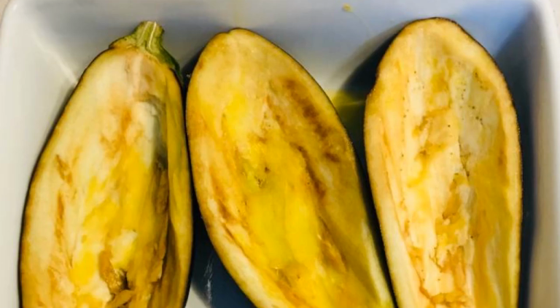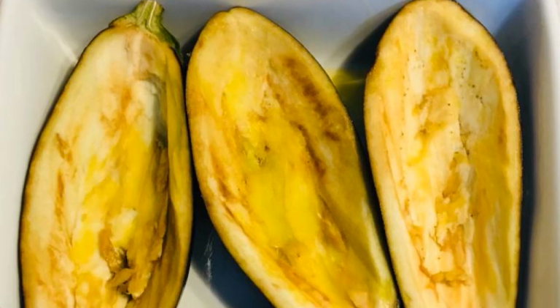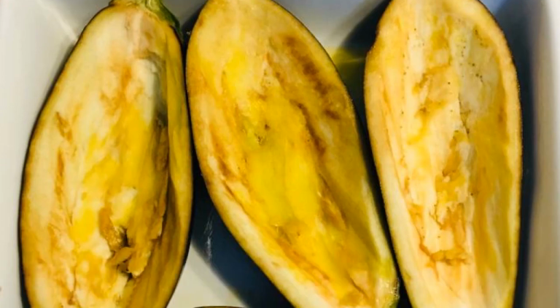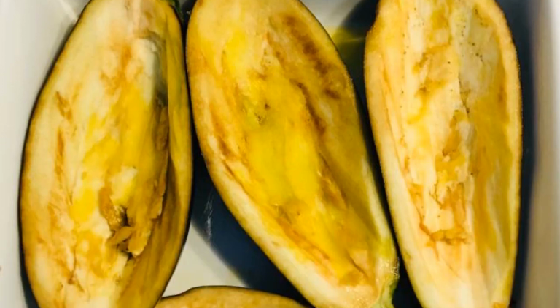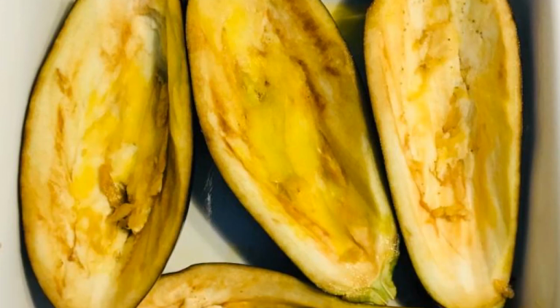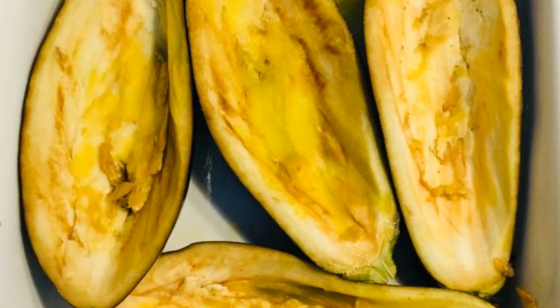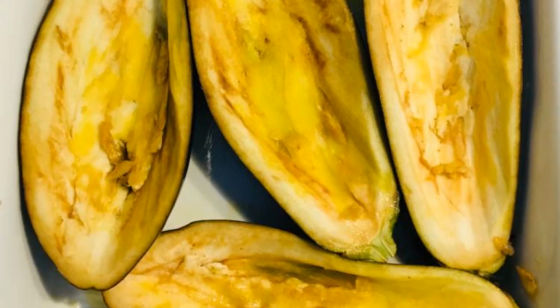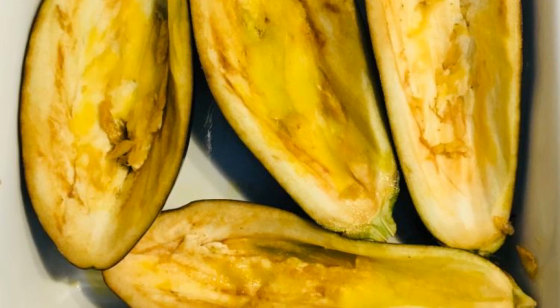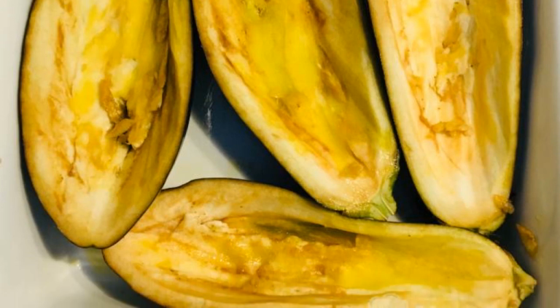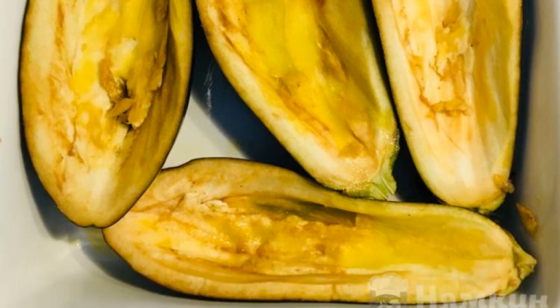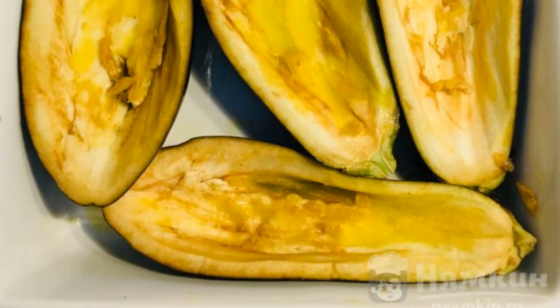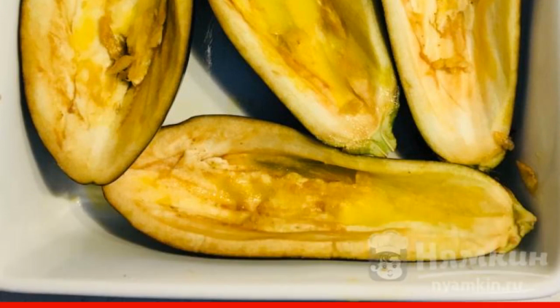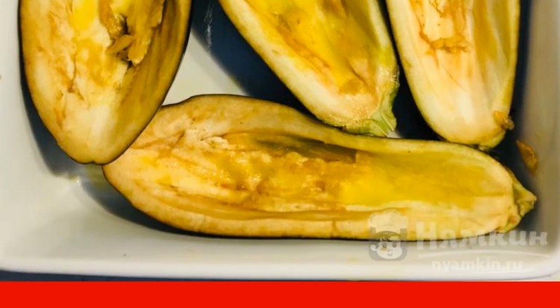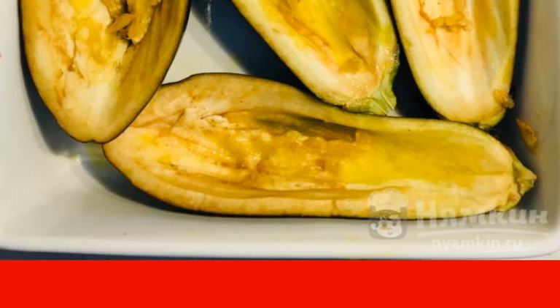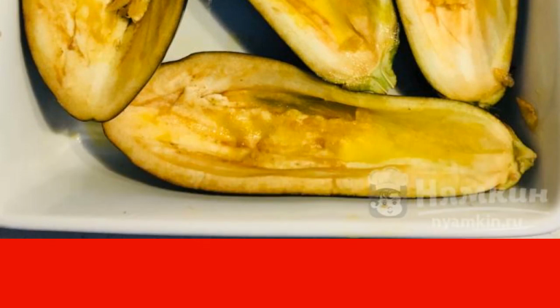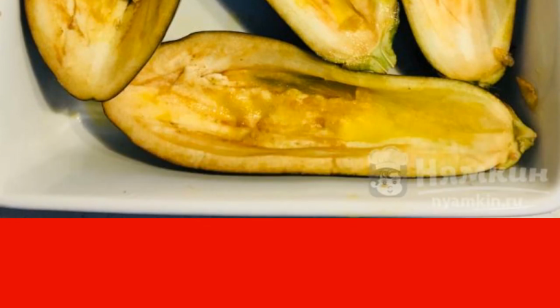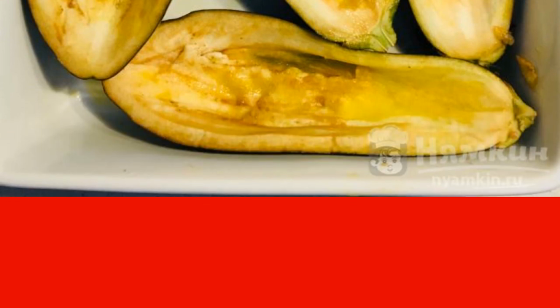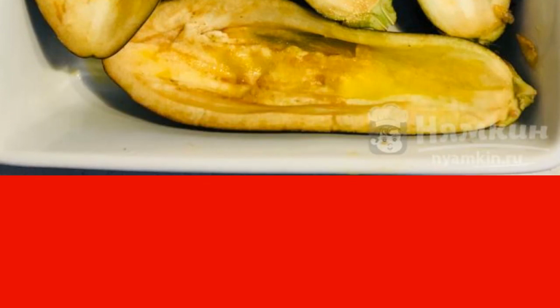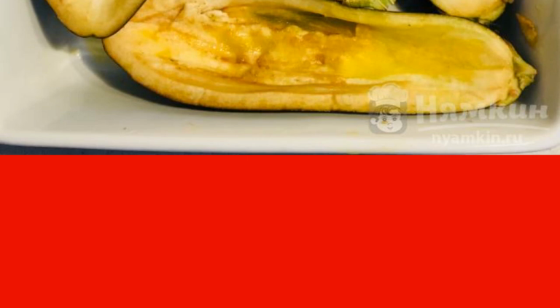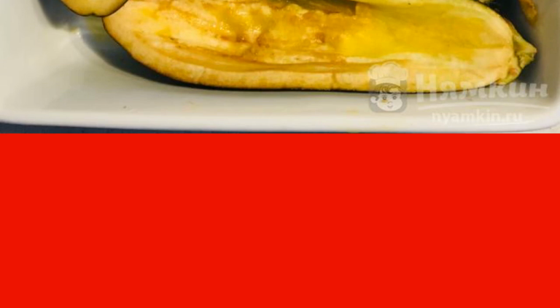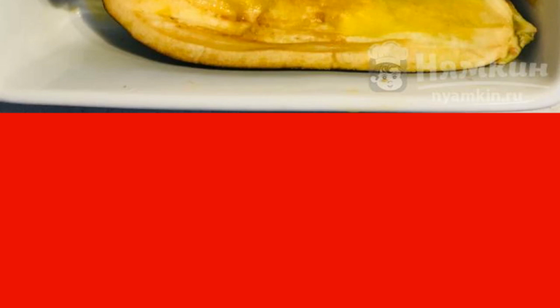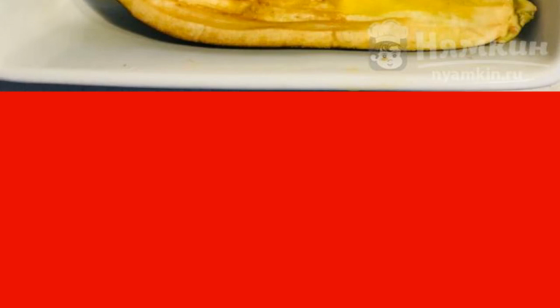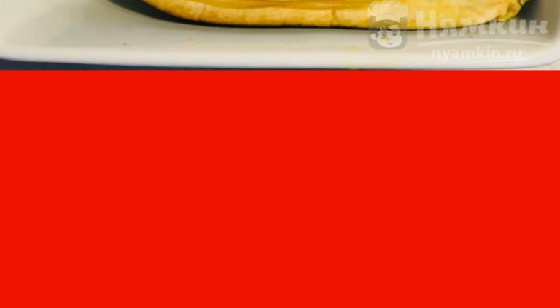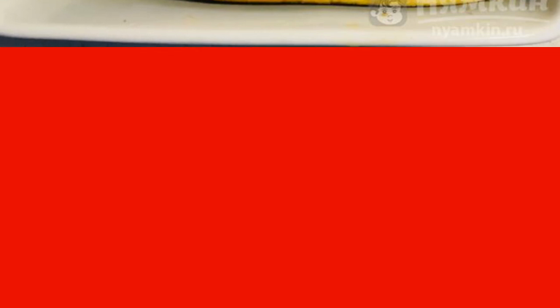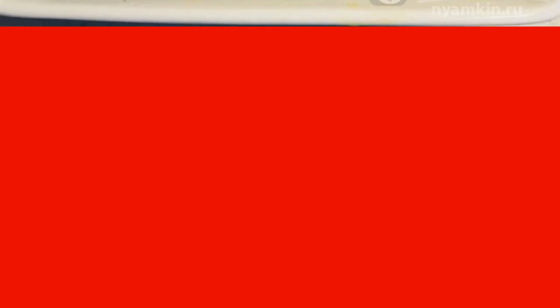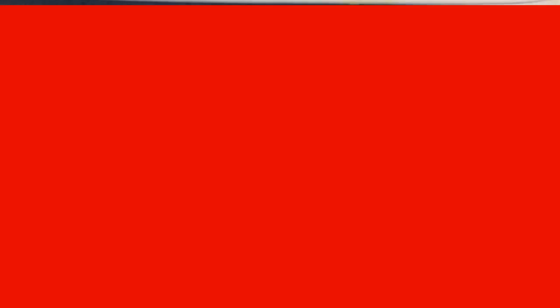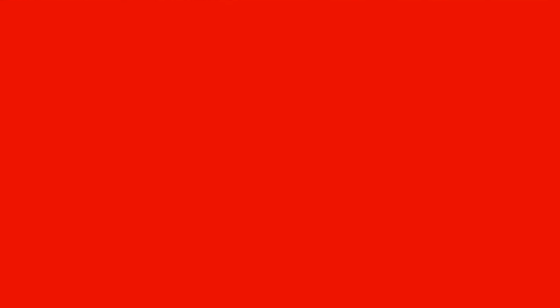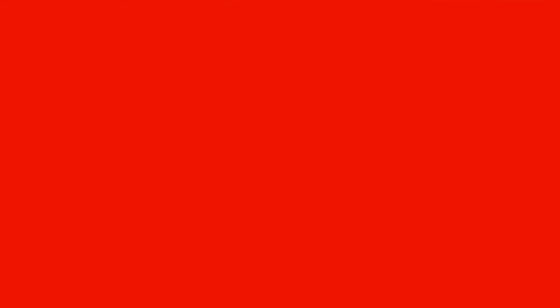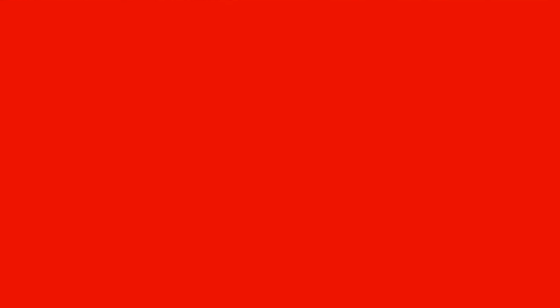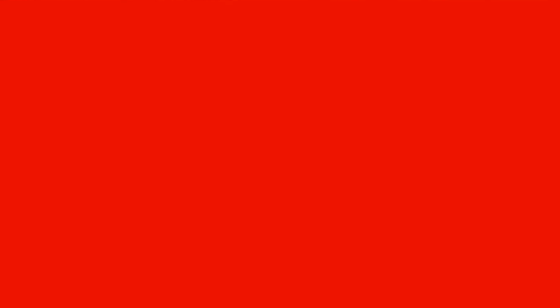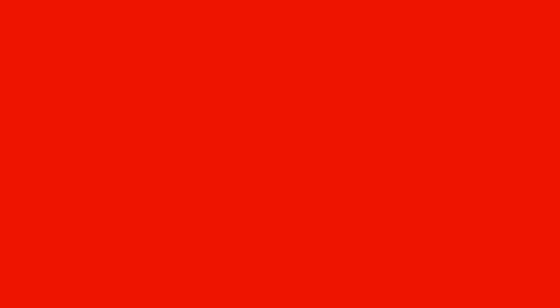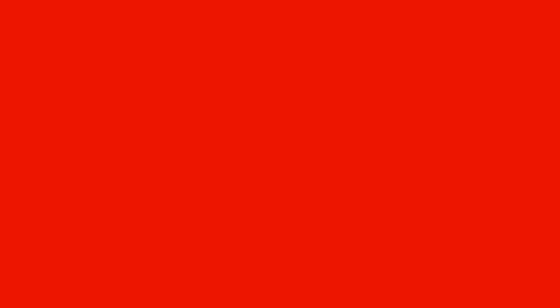Wash the eggplants, cut into halves, and pull out the pulp. Lubricate the resulting boats with oil and send them to the oven at a temperature of 180 degrees for the entire cooking time of the filling.